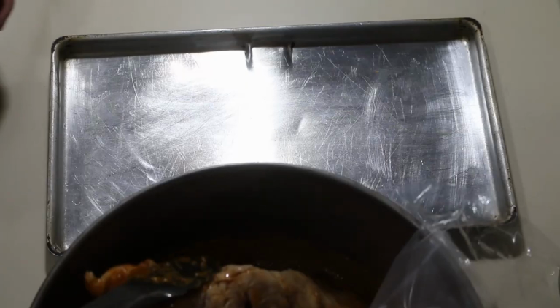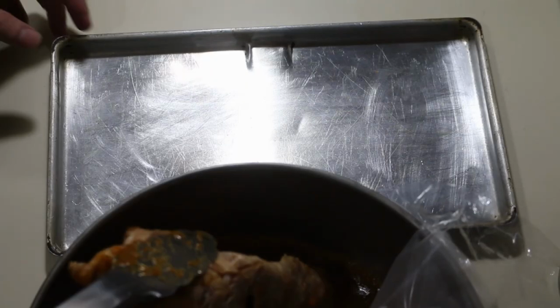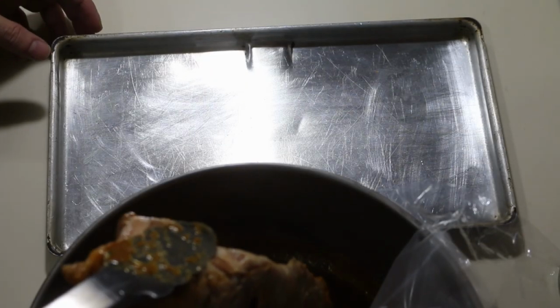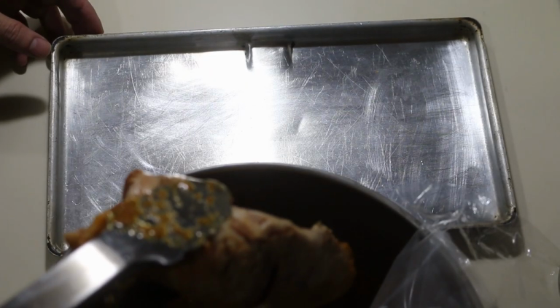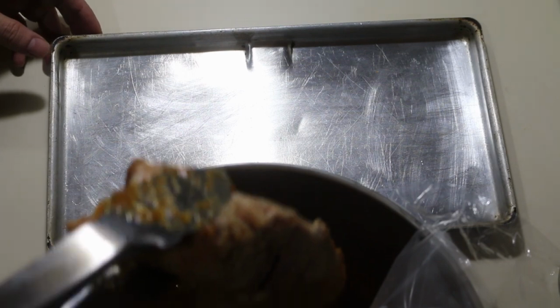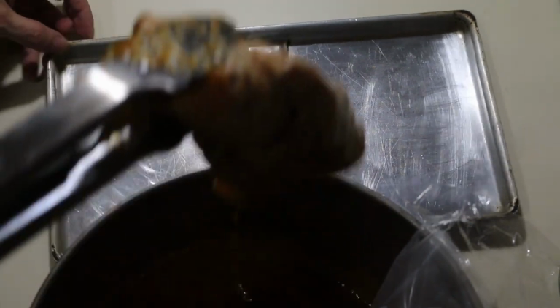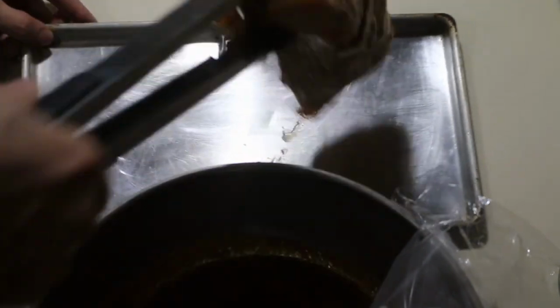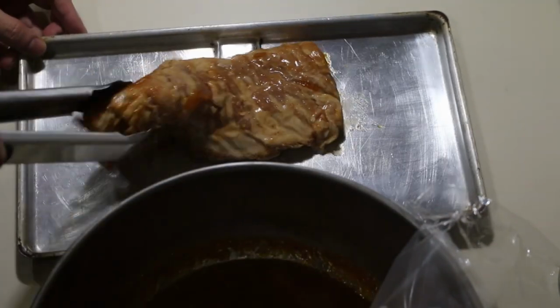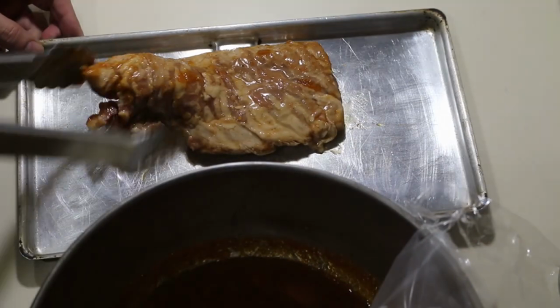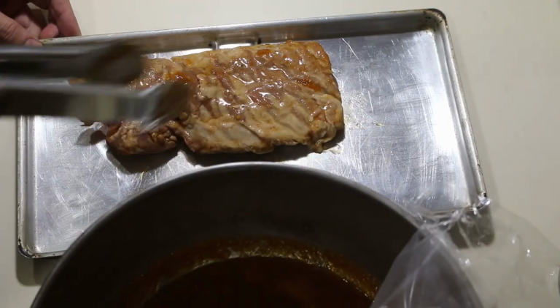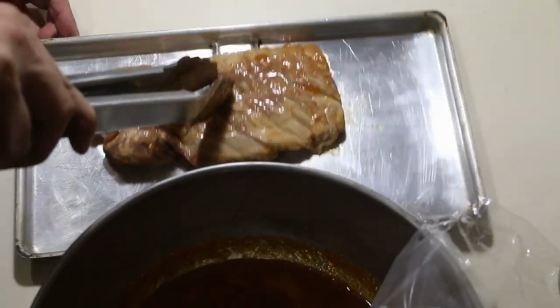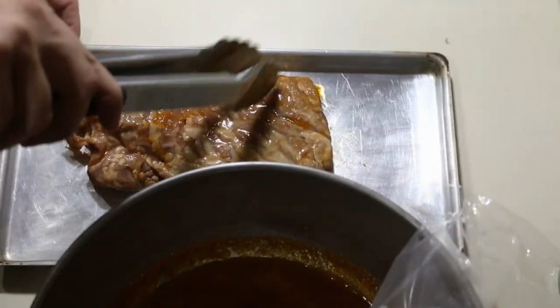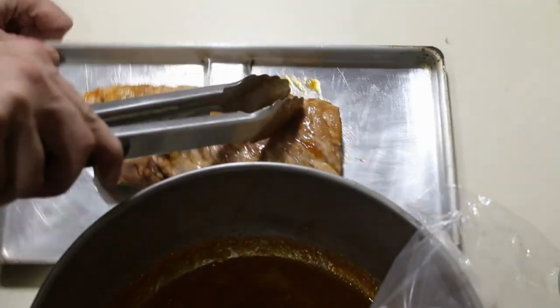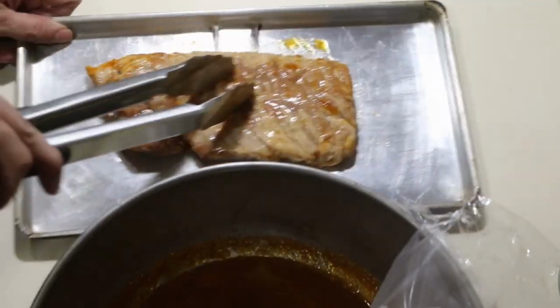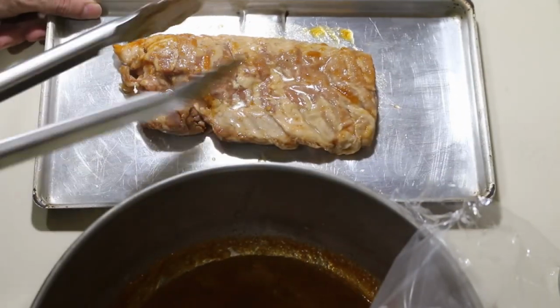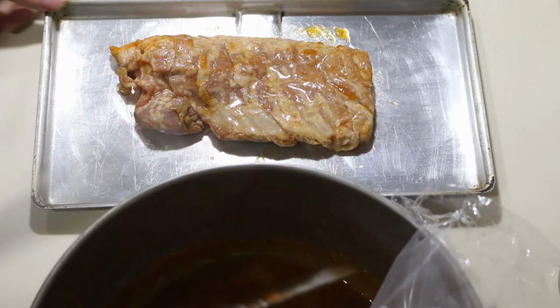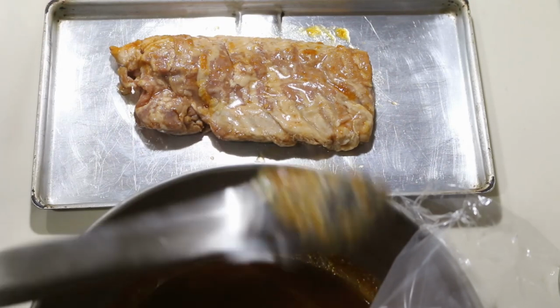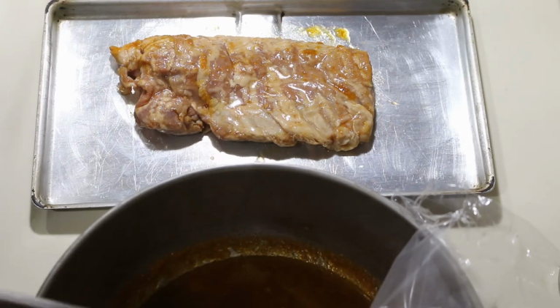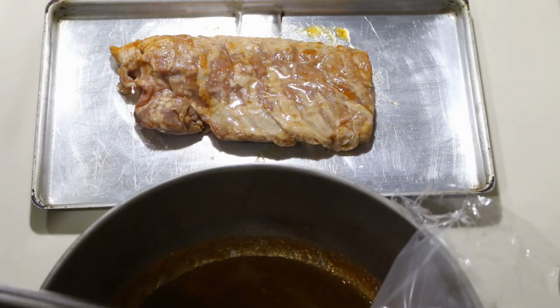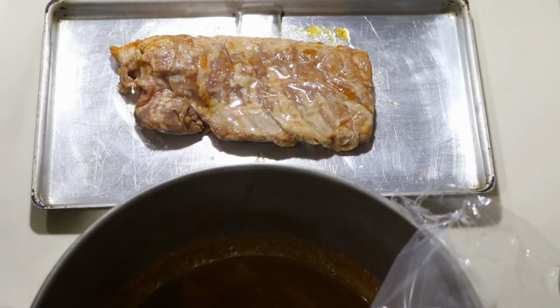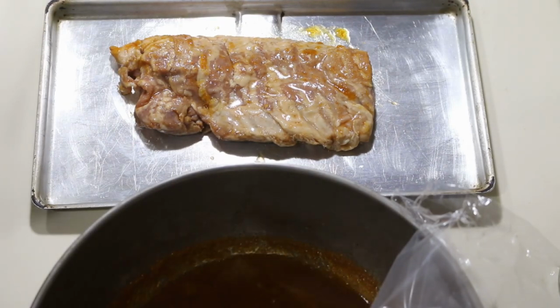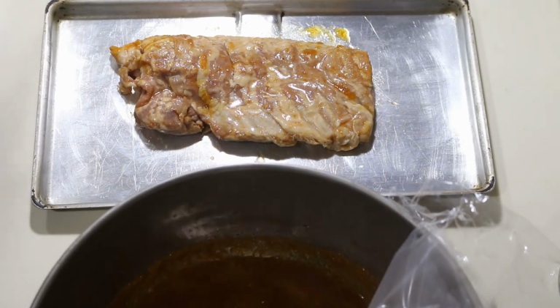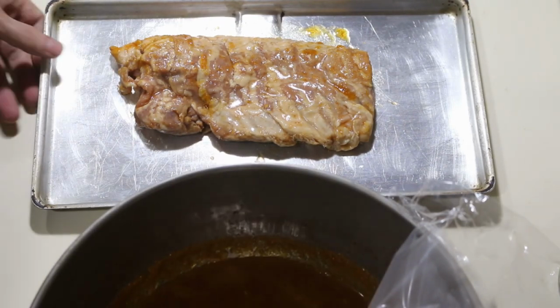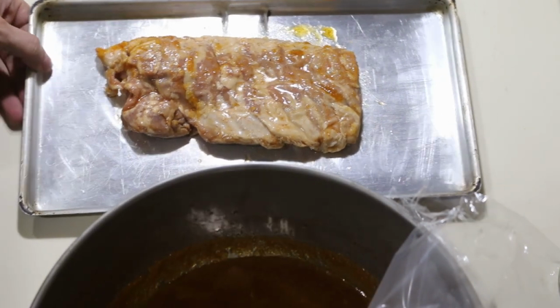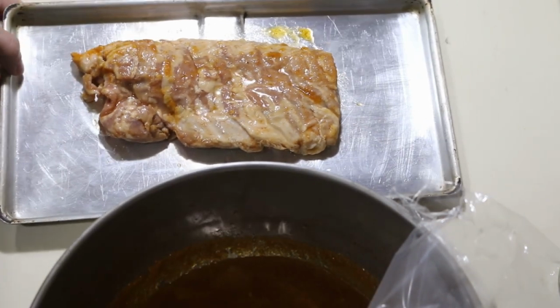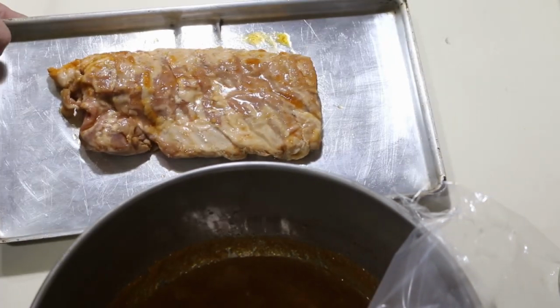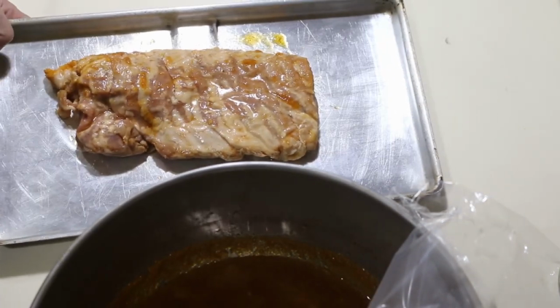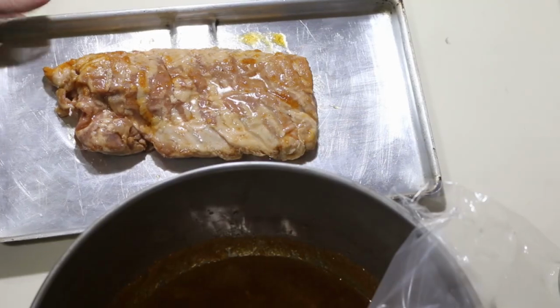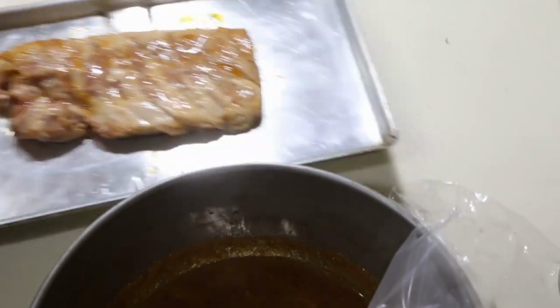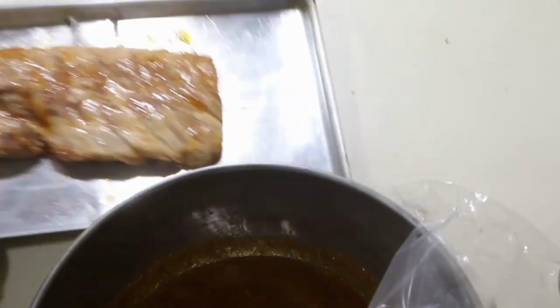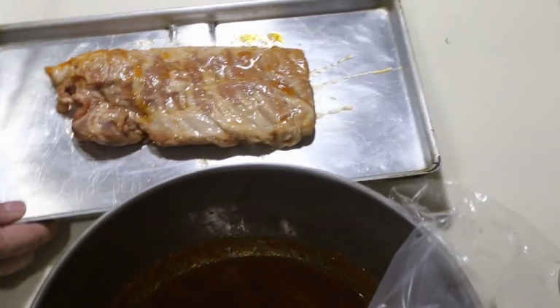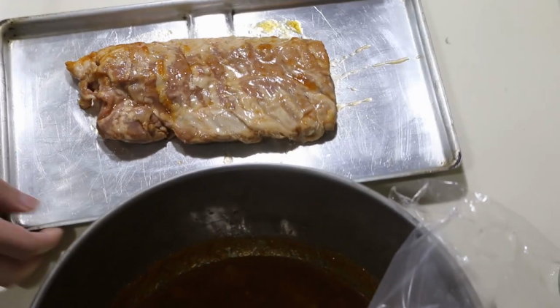Now put the steak on a pan and get it under the broiler. Keep an eye on the timer you set up for the rice. After five minutes you'll want to flip the steak and it should be ready in 10 minutes total. Check the temperature with a meat thermometer and make sure it's 130 degrees for medium rare, or however you like it.